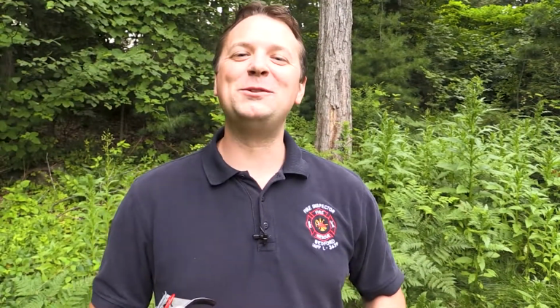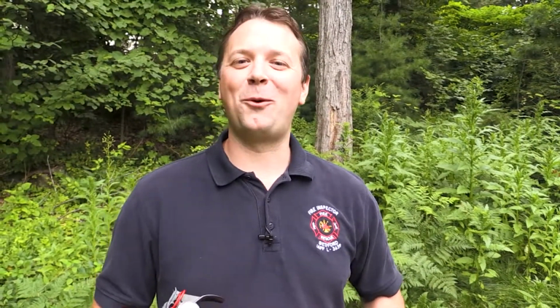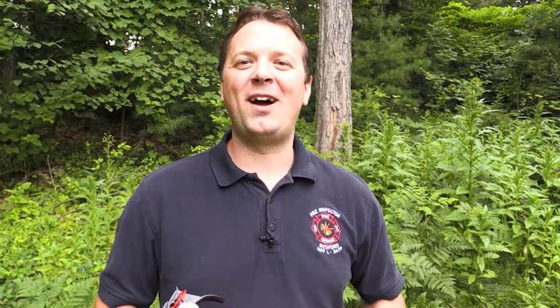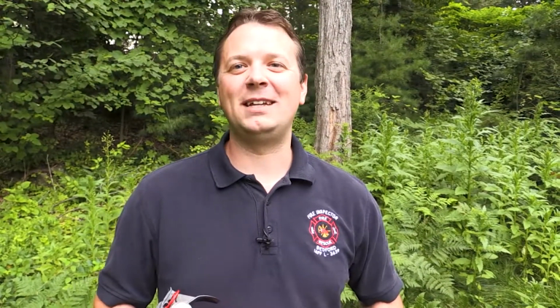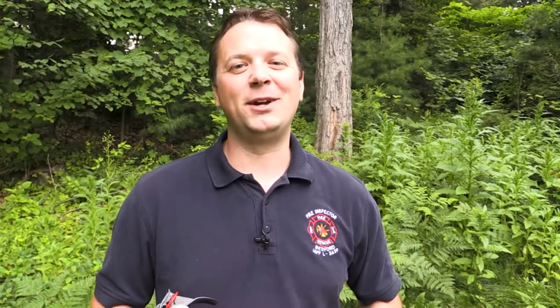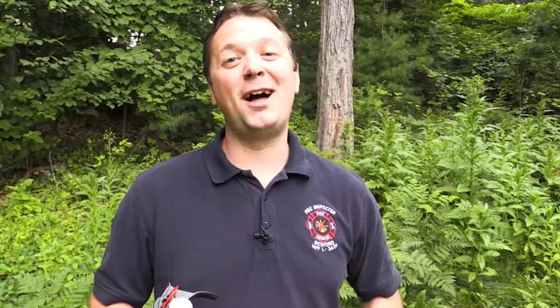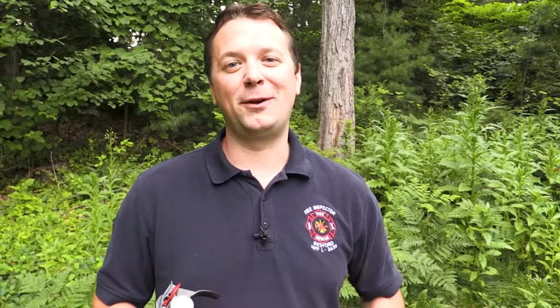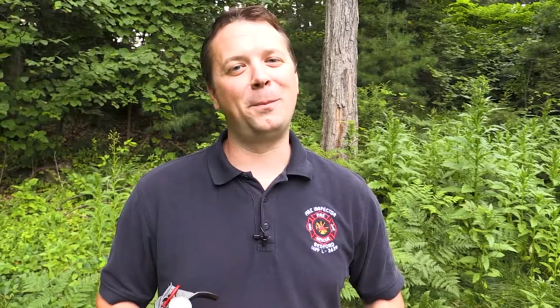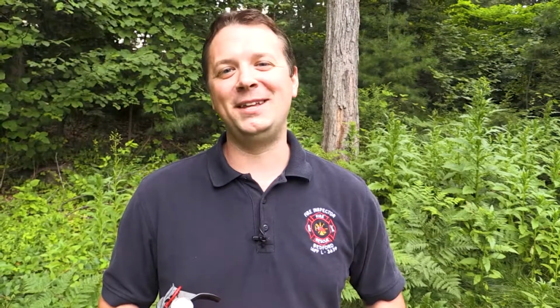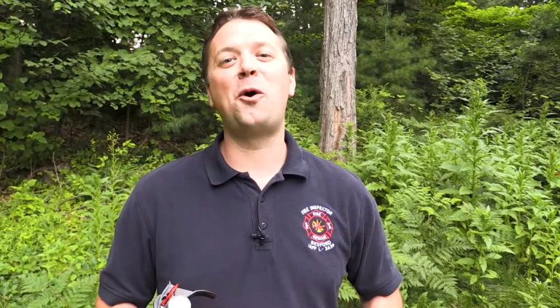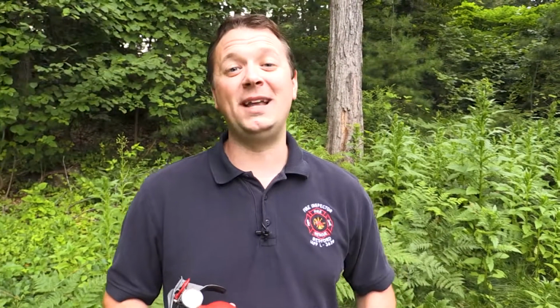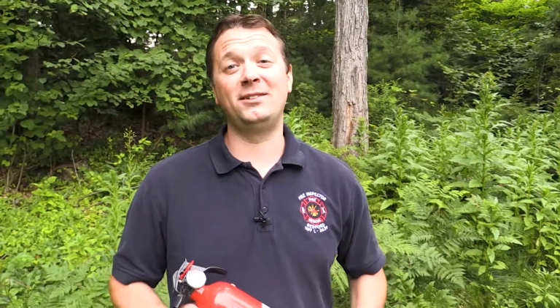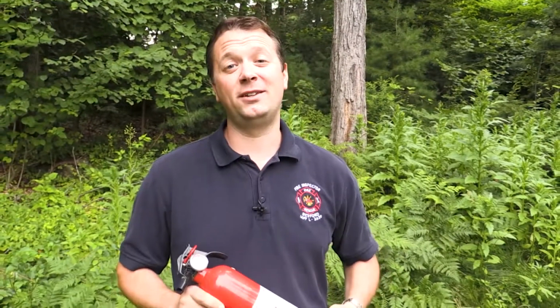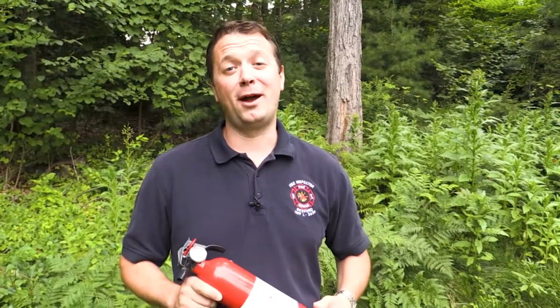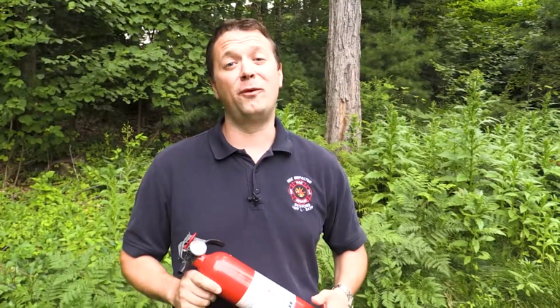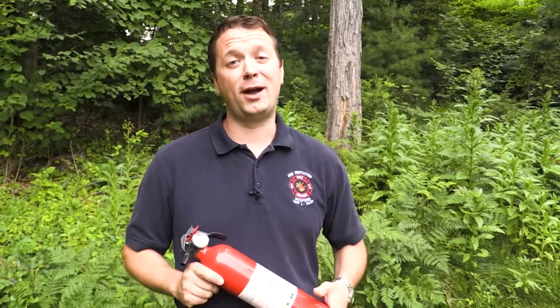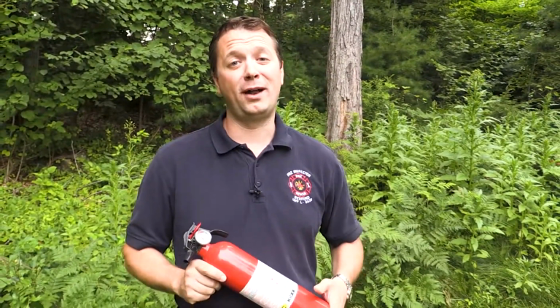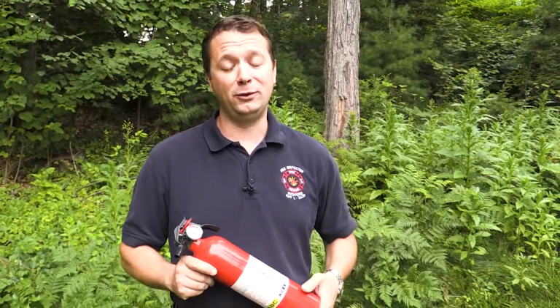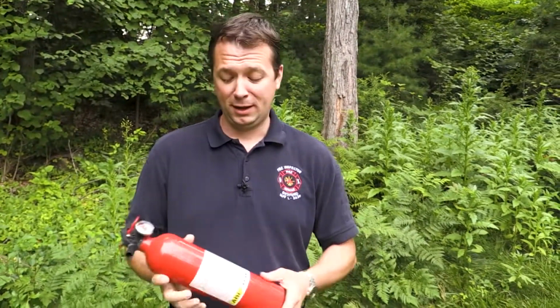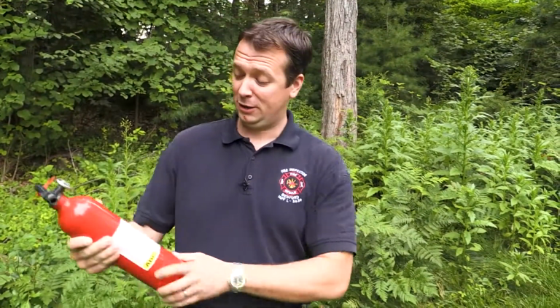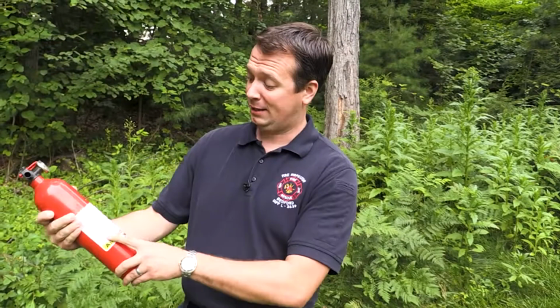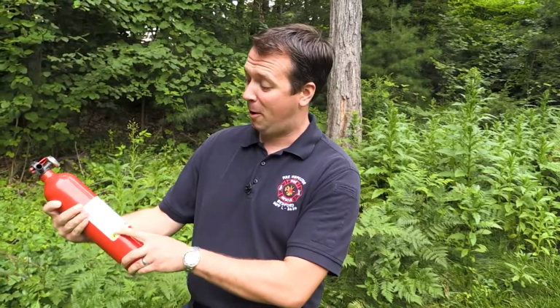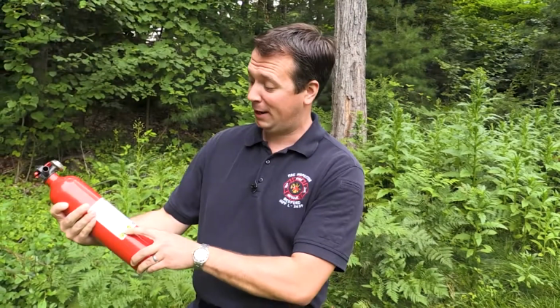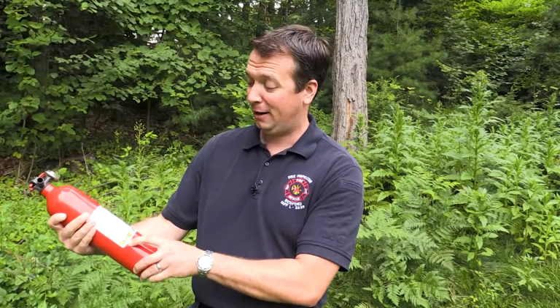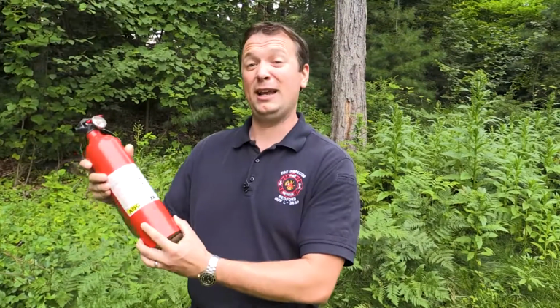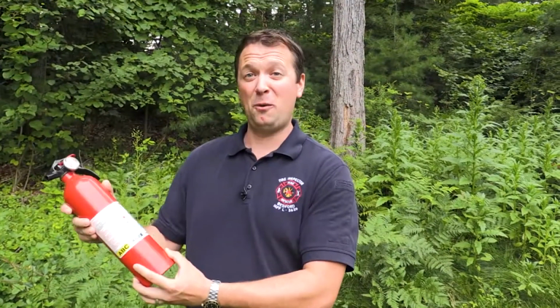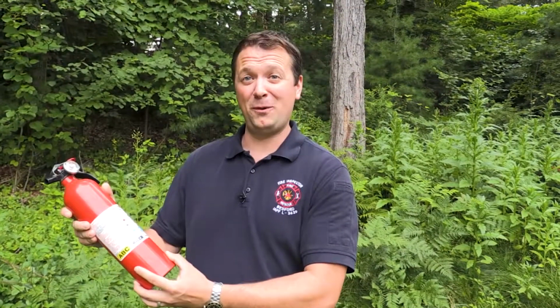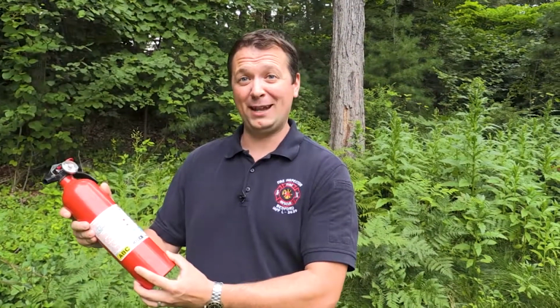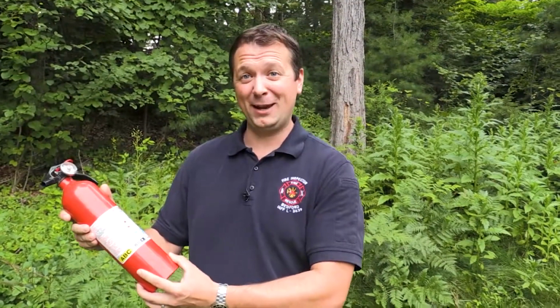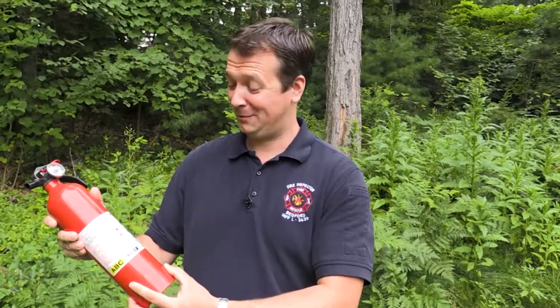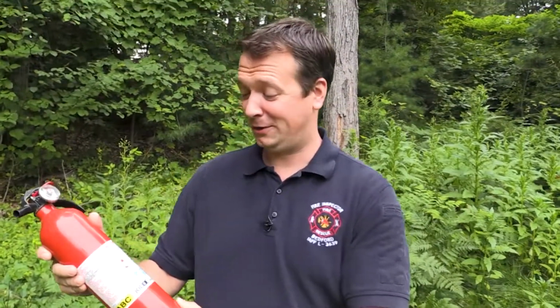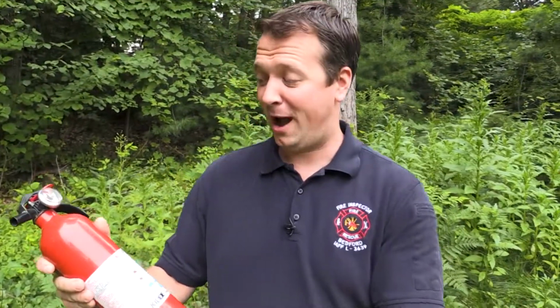Using a portable fire extinguisher is not difficult, but please don't wait until there's actually a fire before you try to learn how to use one. There's lots of small print on here and you don't want to be waiting to read this when there's a fire.